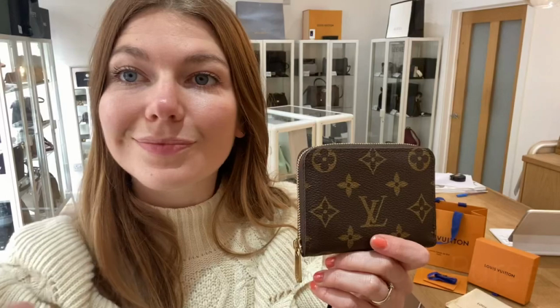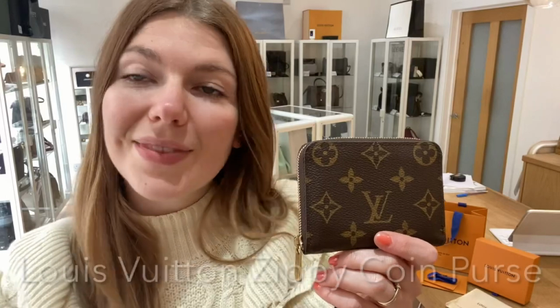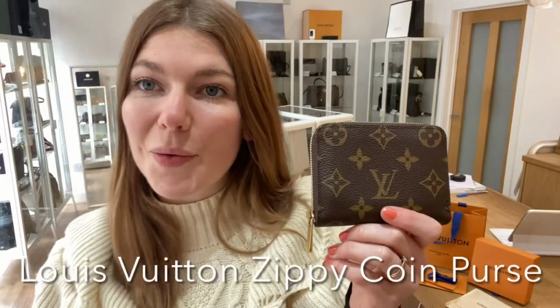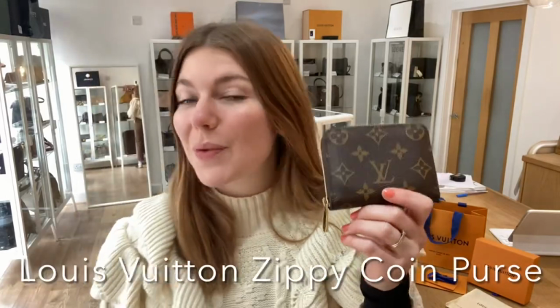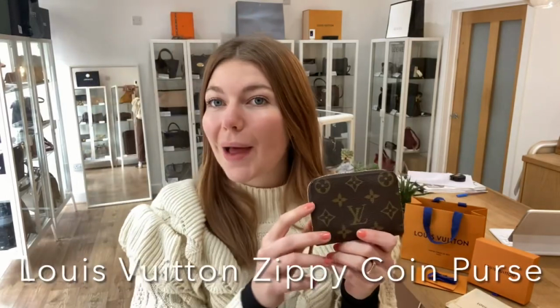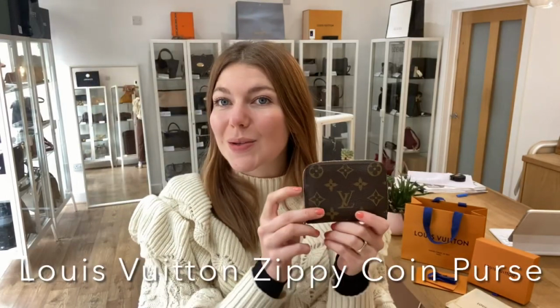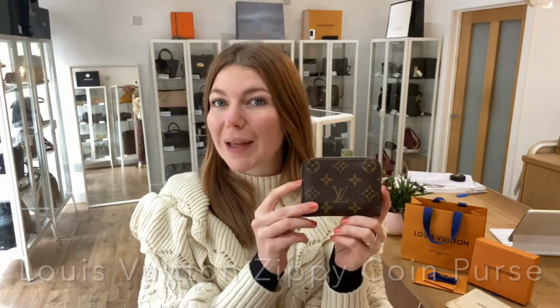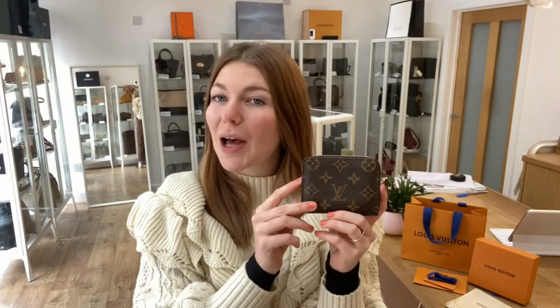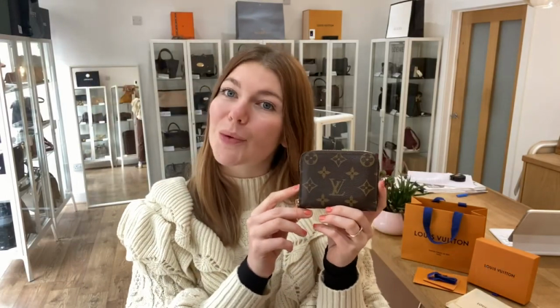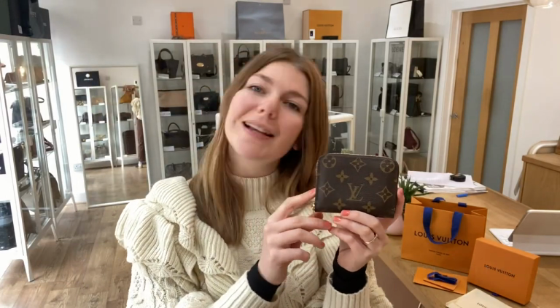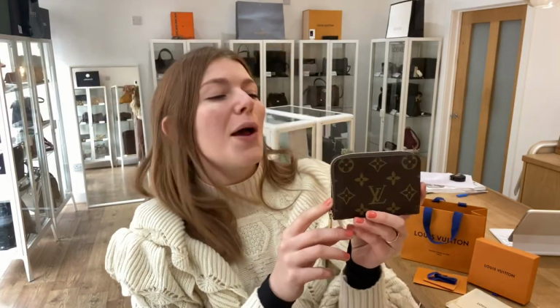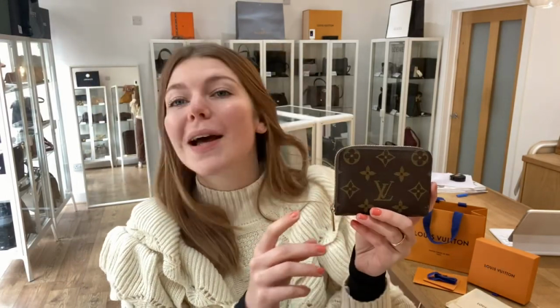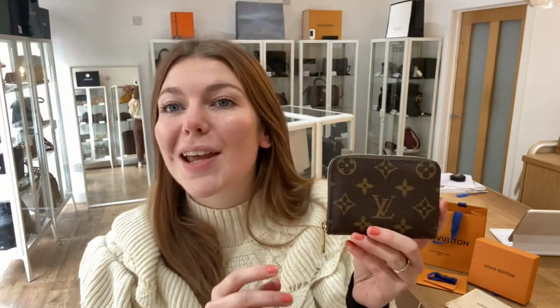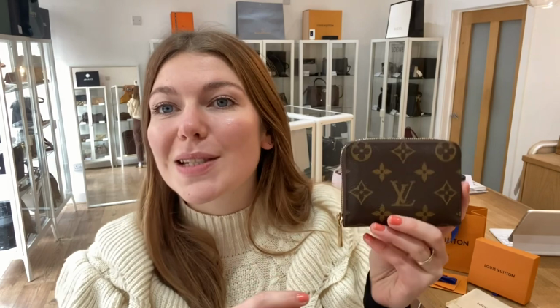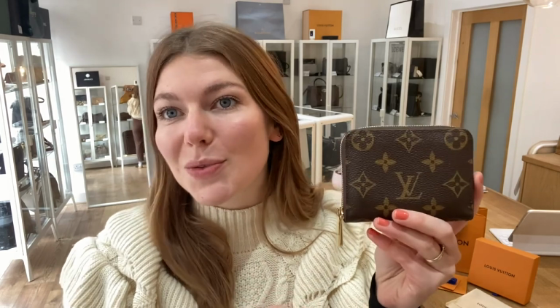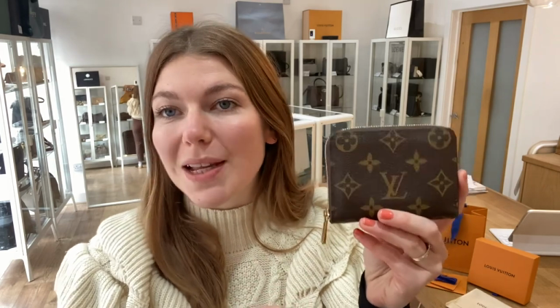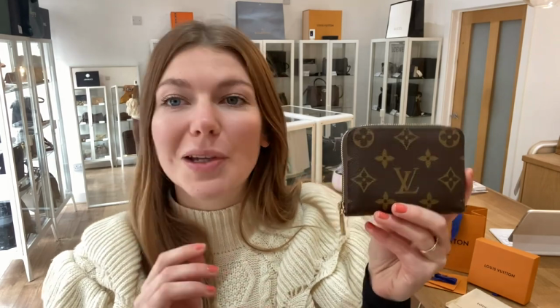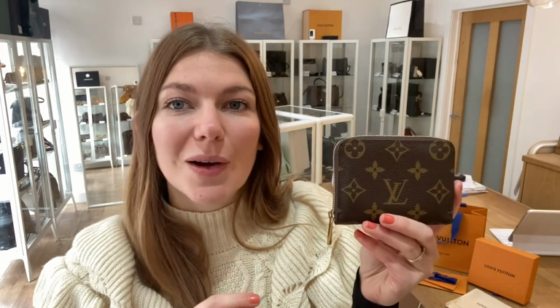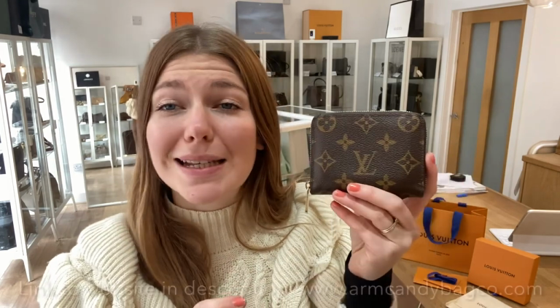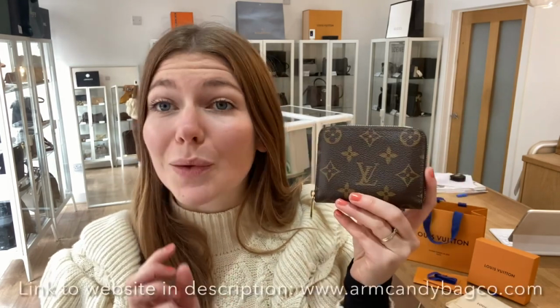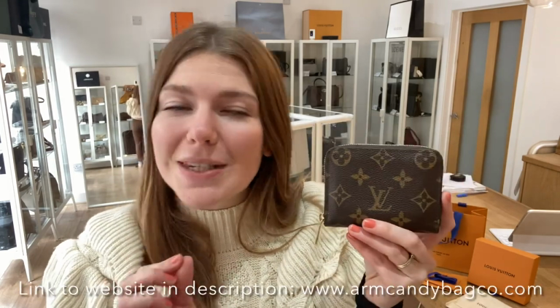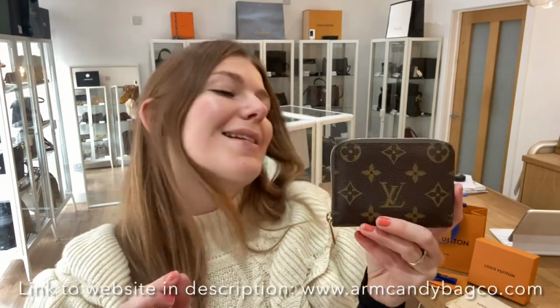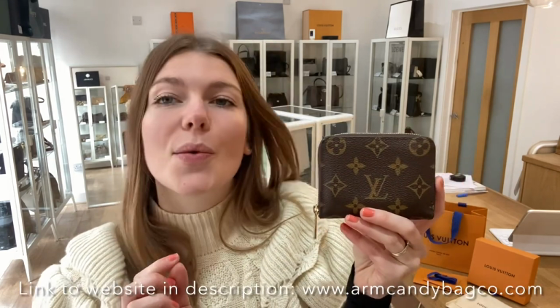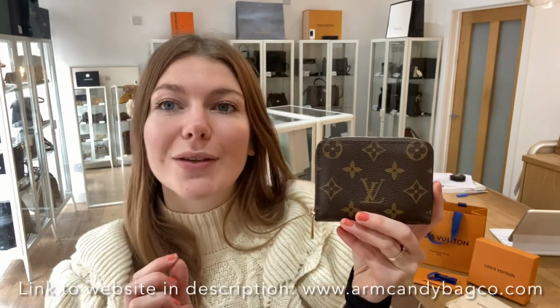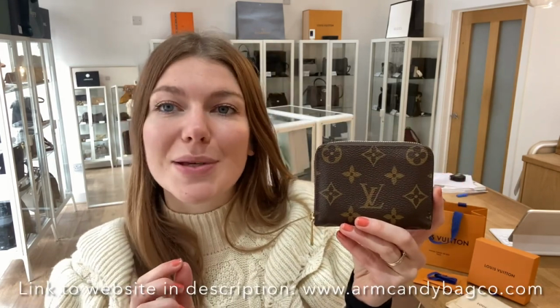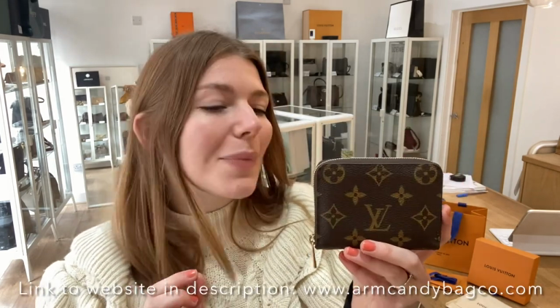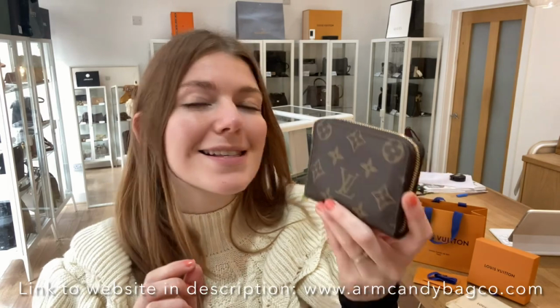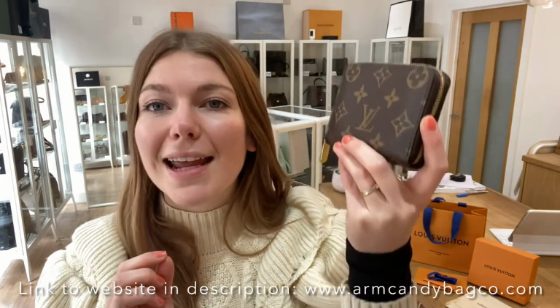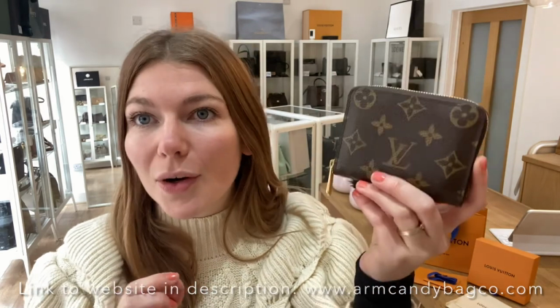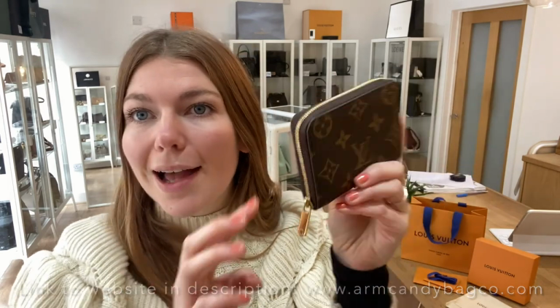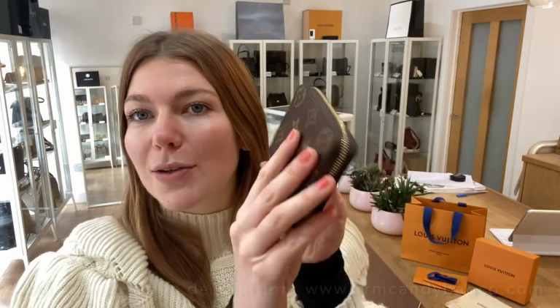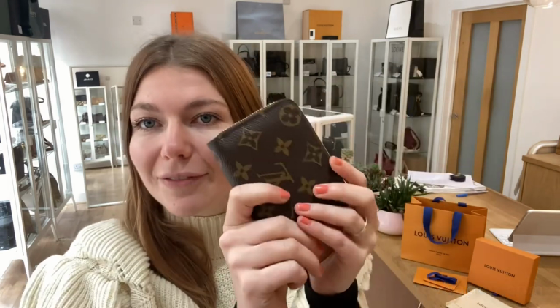Hi everyone, welcome back to Arm Candy. I hope you're all alright. We are back today with this beautiful piece of Louis Vuitton. This is so cute — it is the Louis Vuitton zippy coin purse in monogram coated canvas.